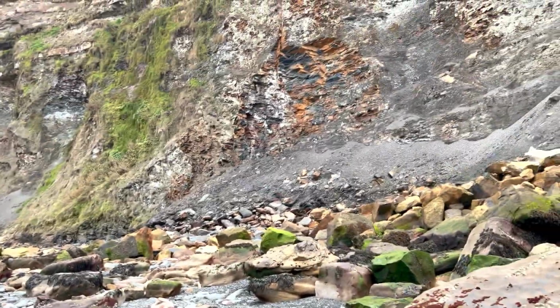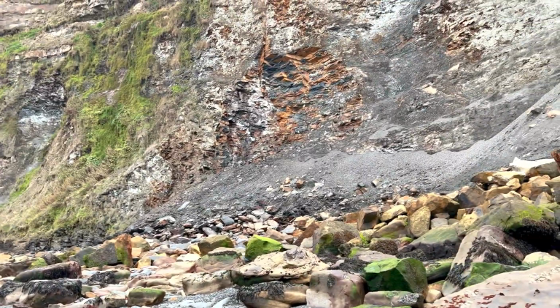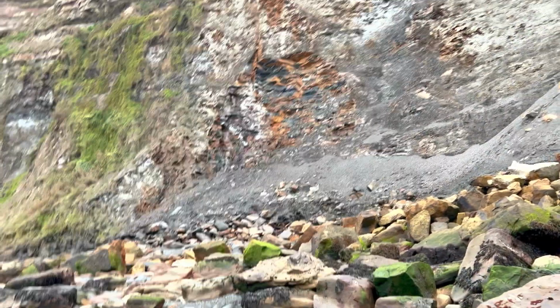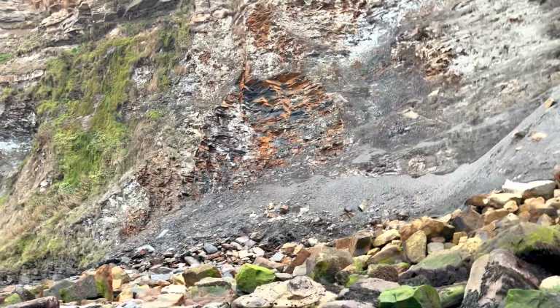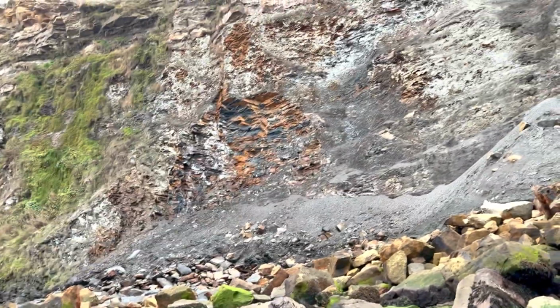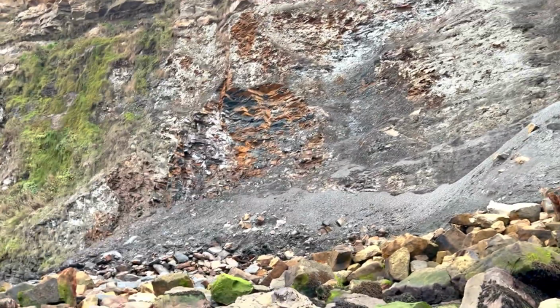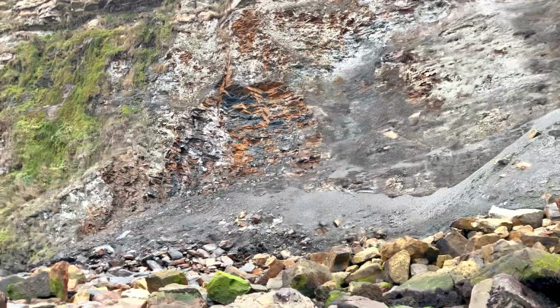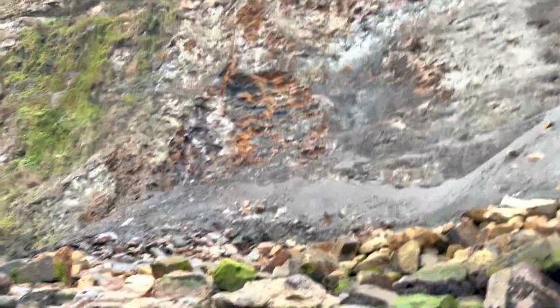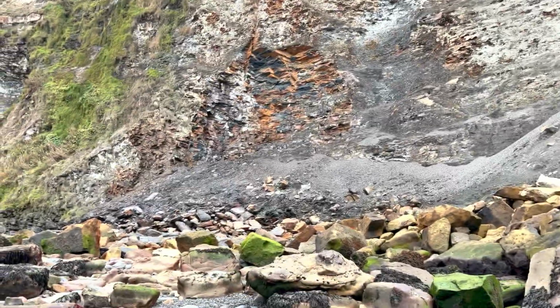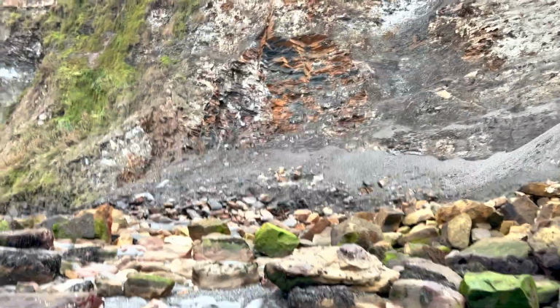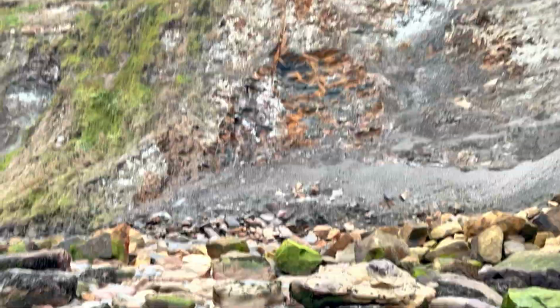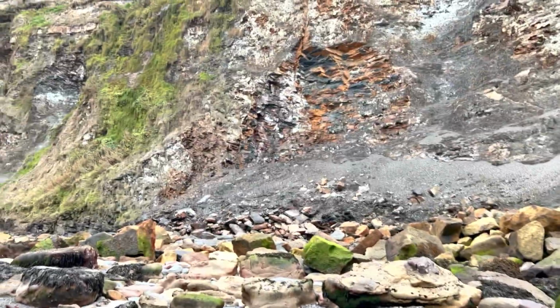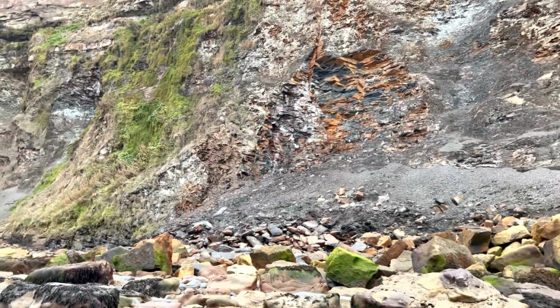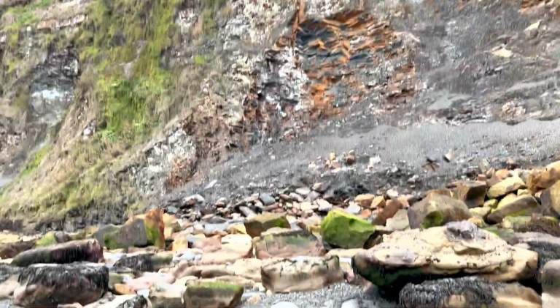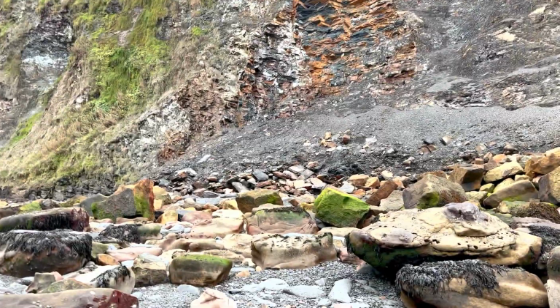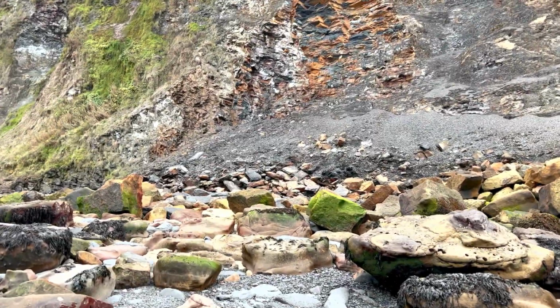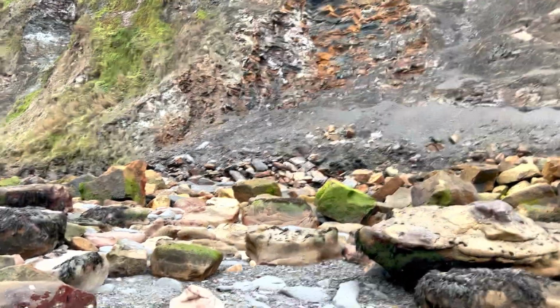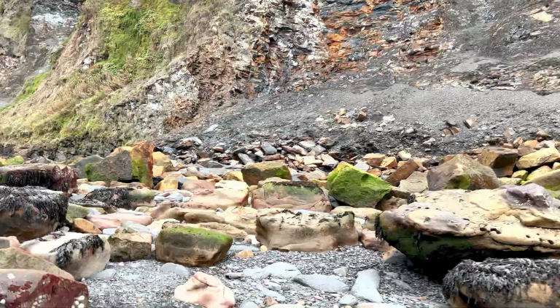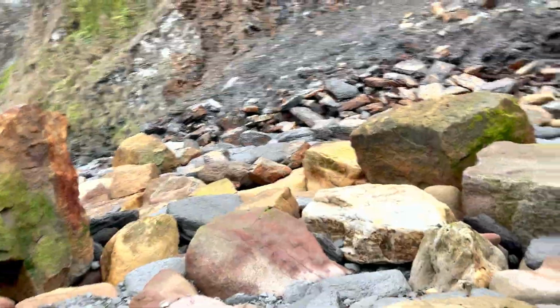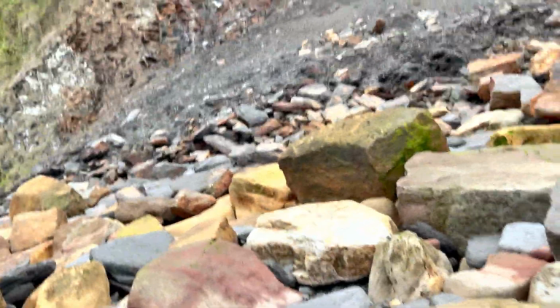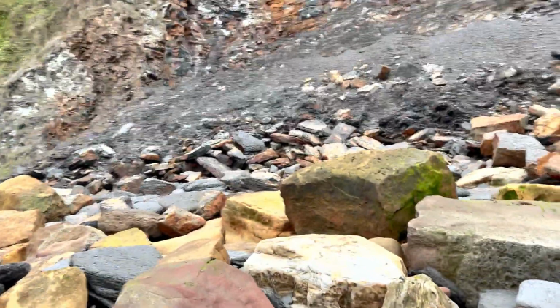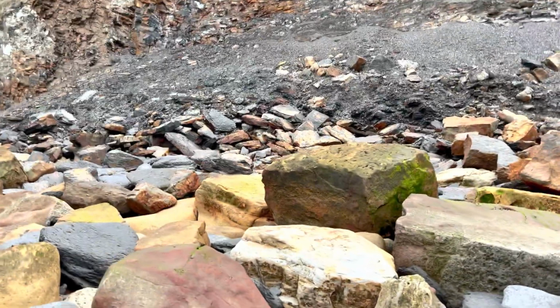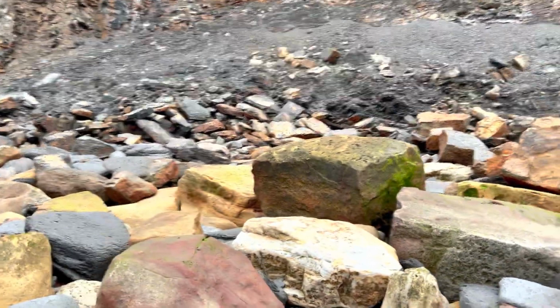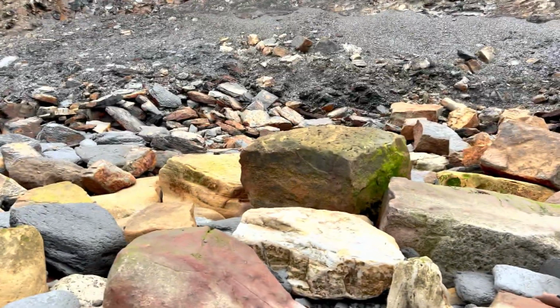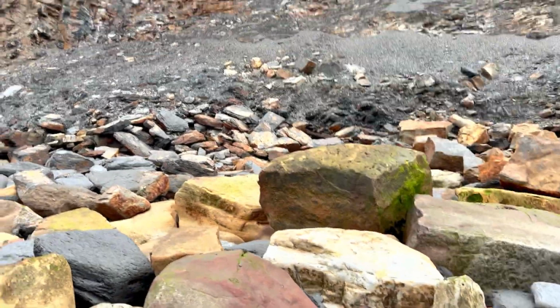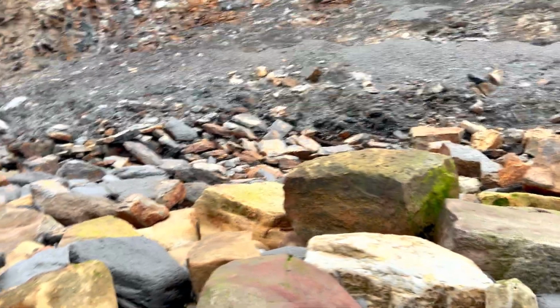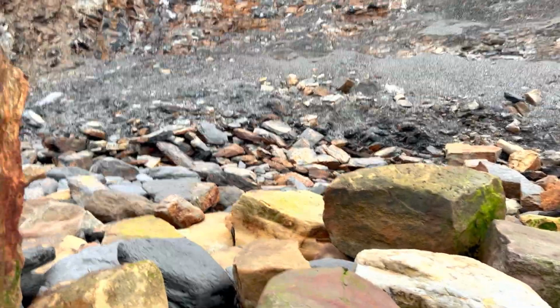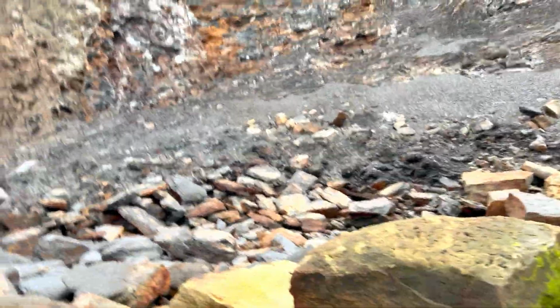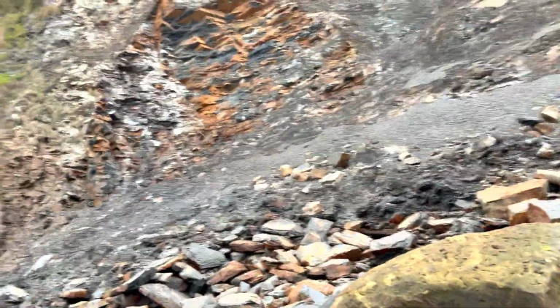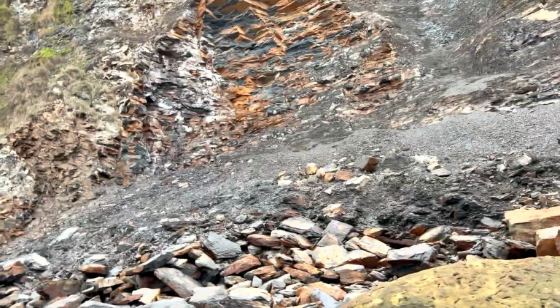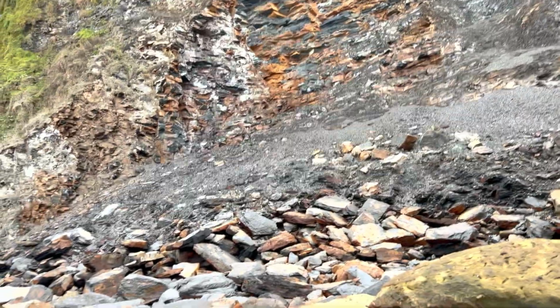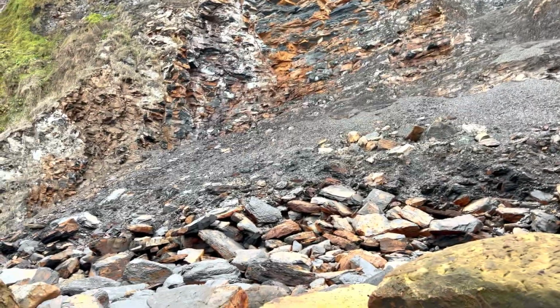There's all of the shale slabs that have been left there after the tide has come along and washed them all. Let's put my bag down and we'll have a look for some fossils.